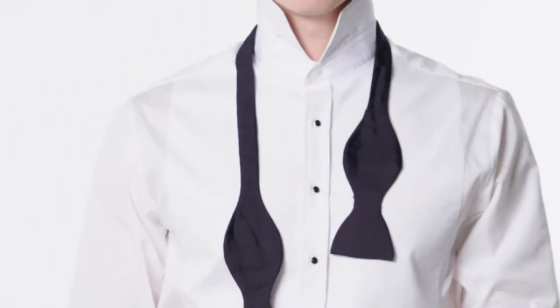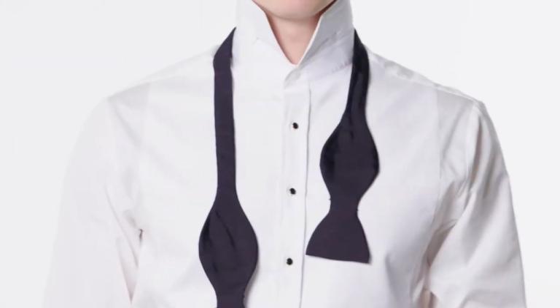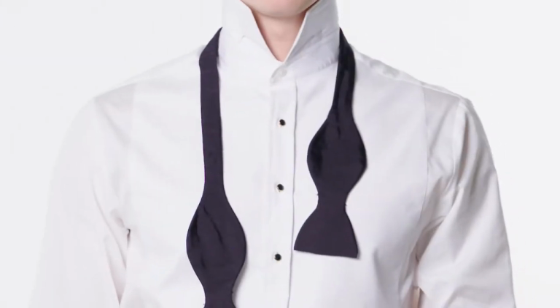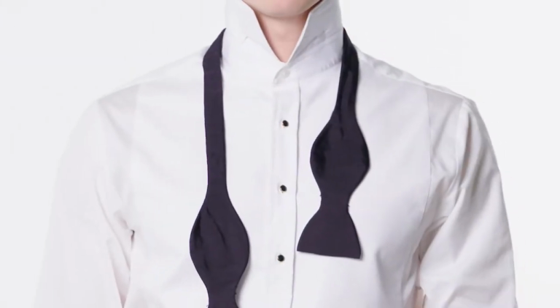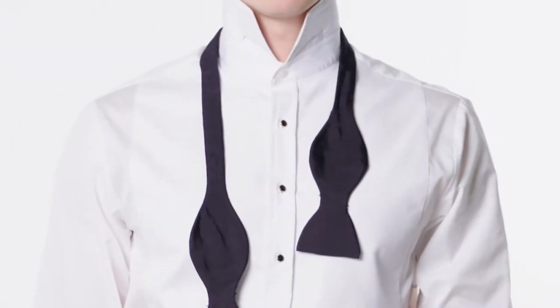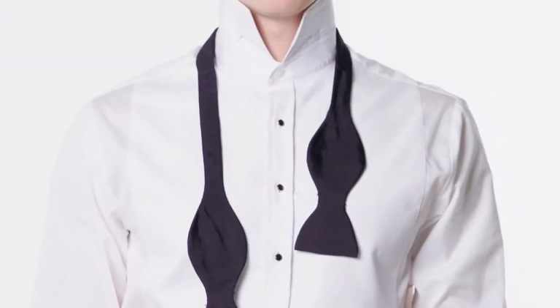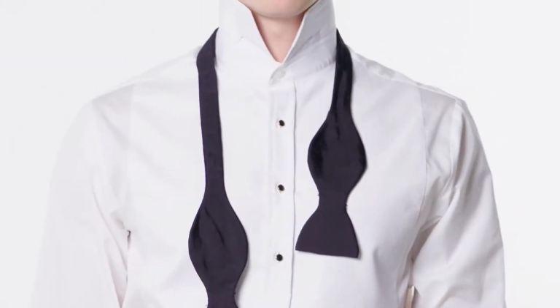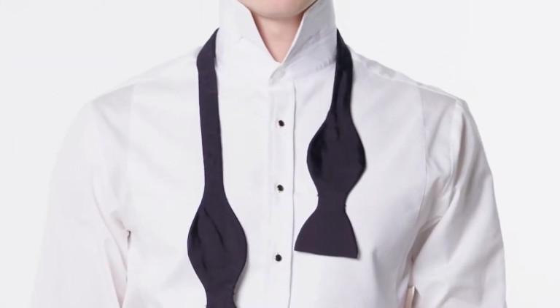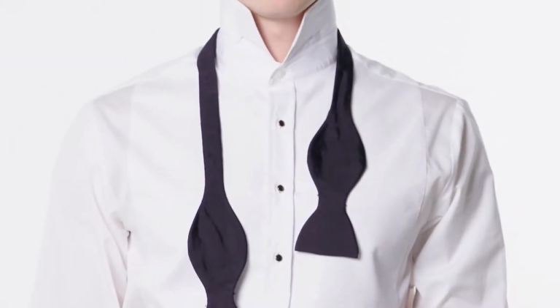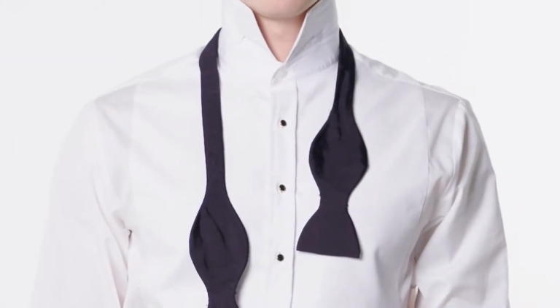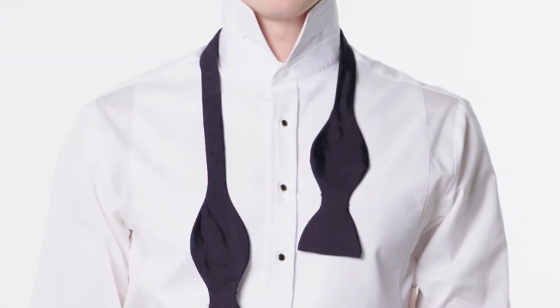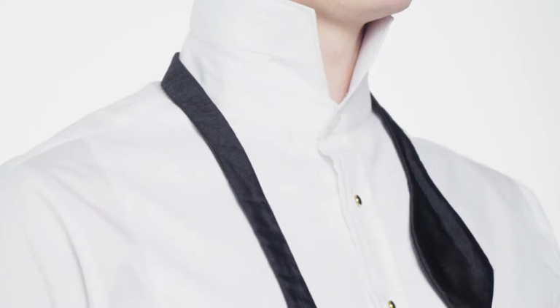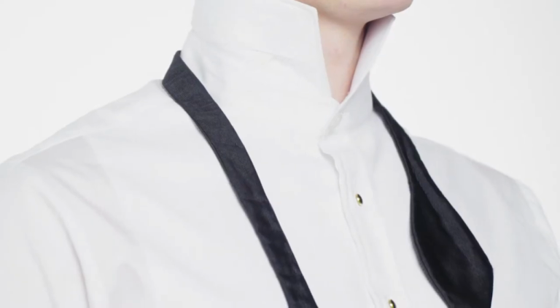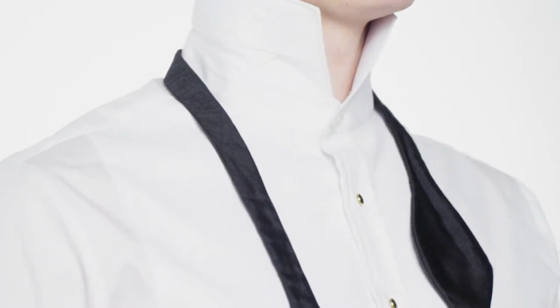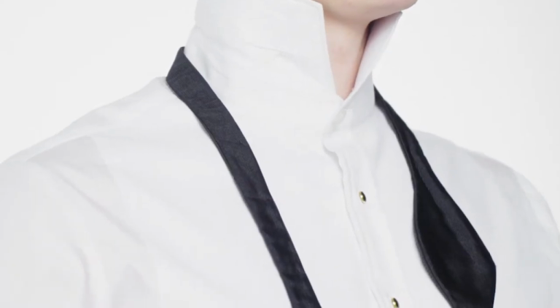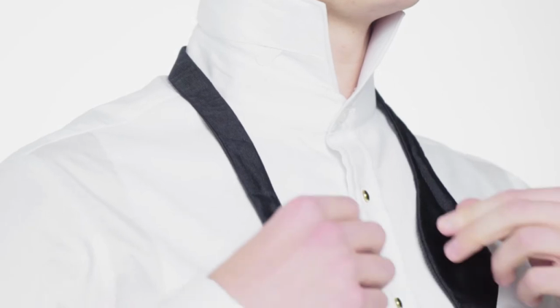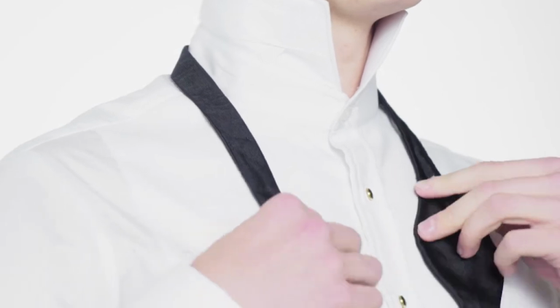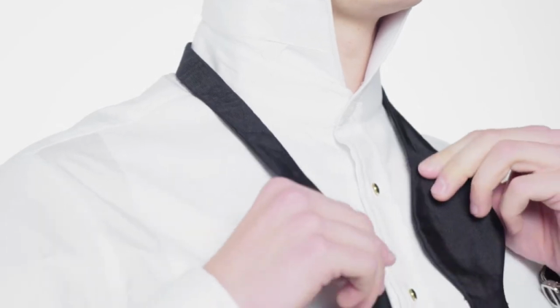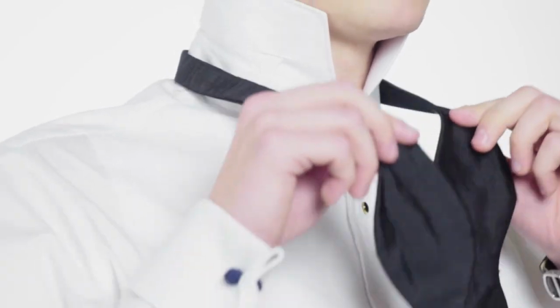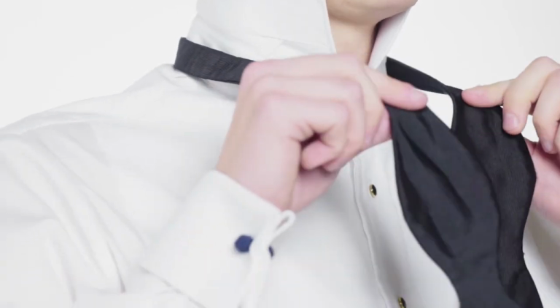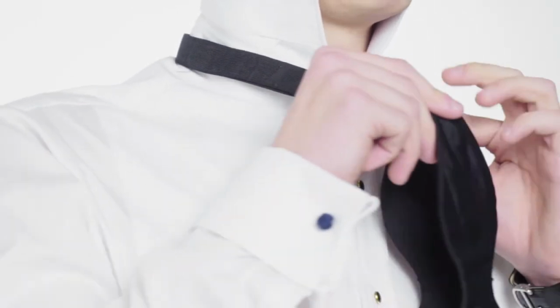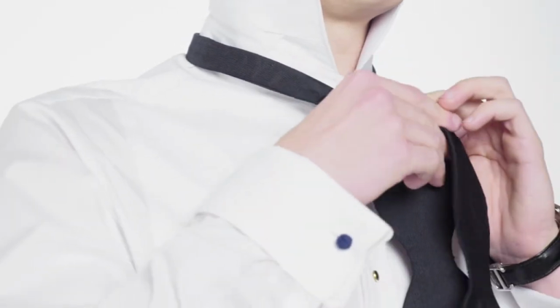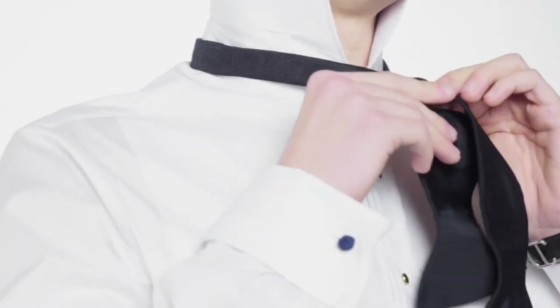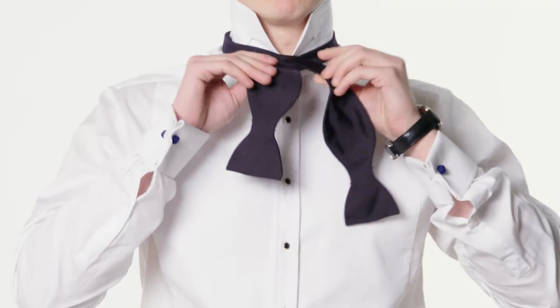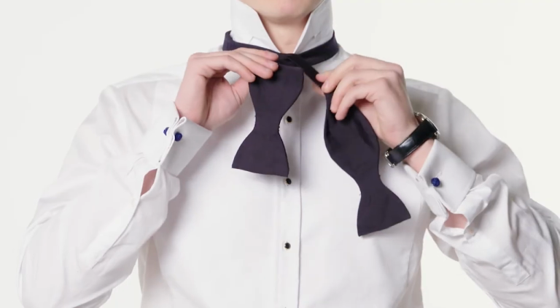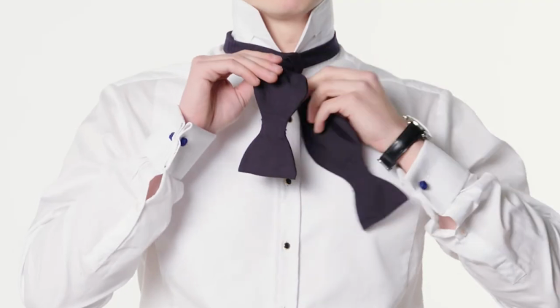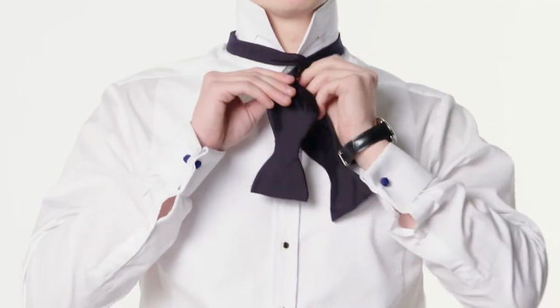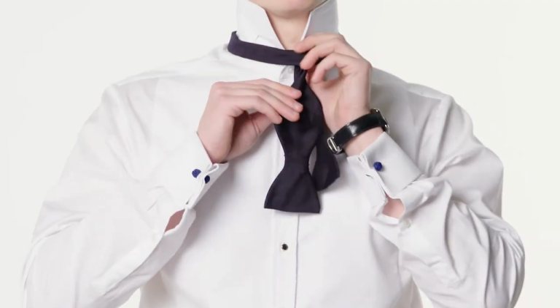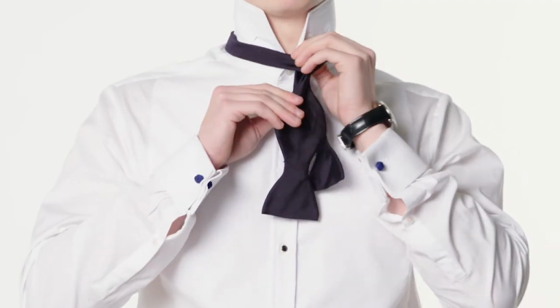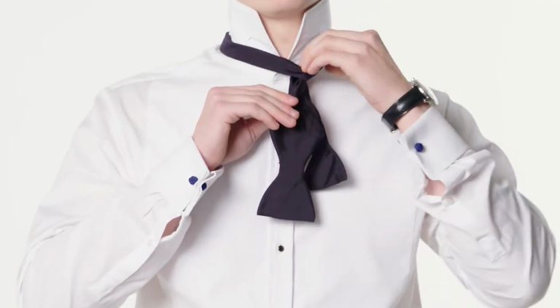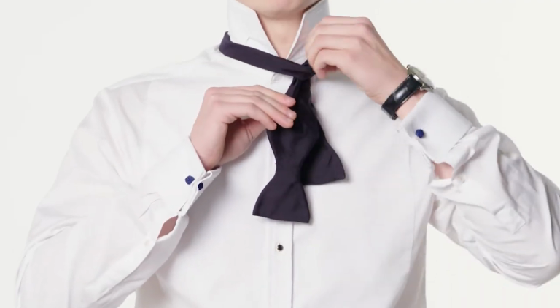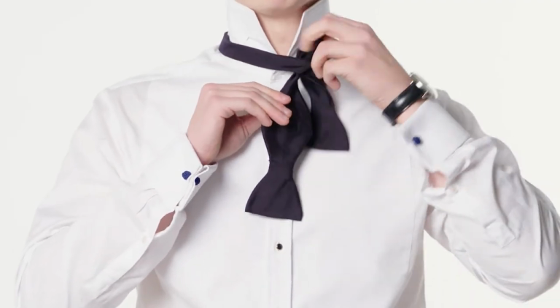Begin by laying the tie around your neck, with the left side an inch or two longer than the right. Bring the longer side across the shorter, and then back up through the neck loop.